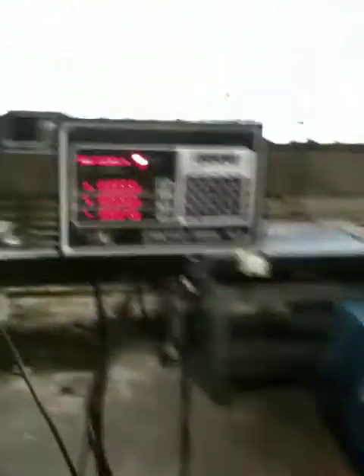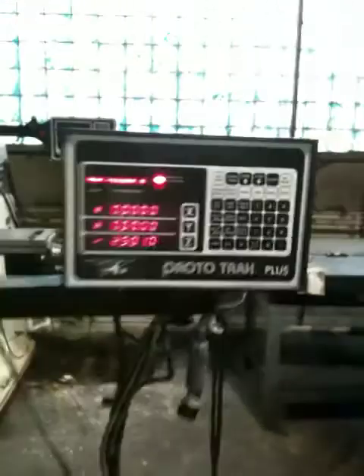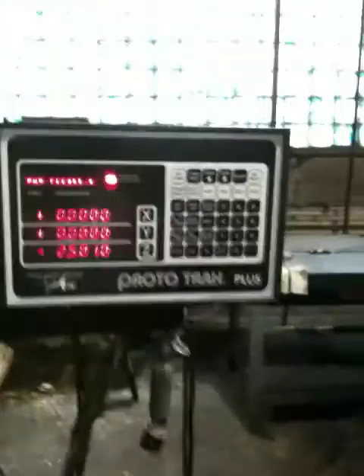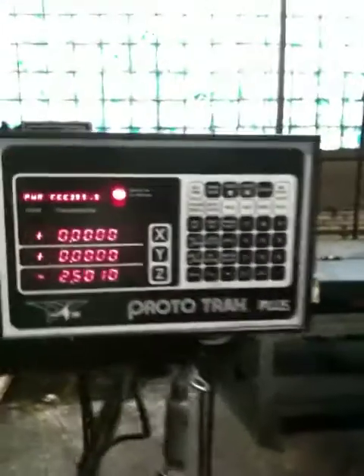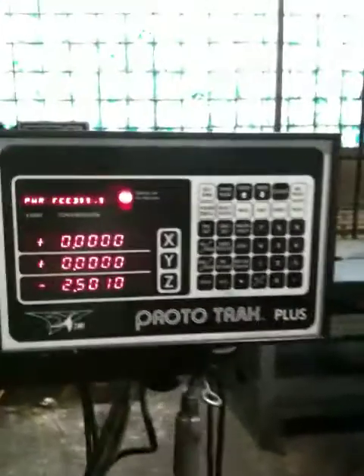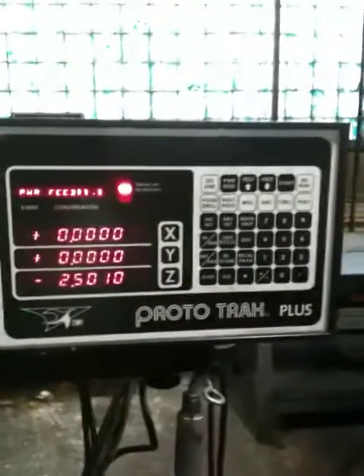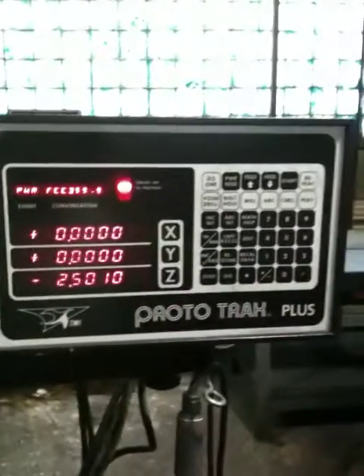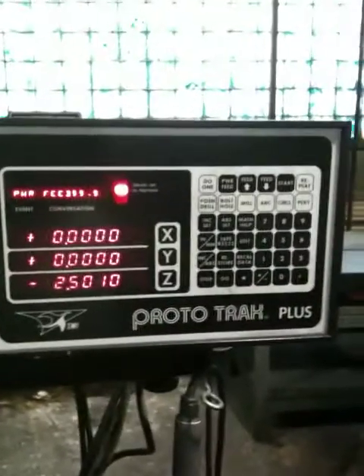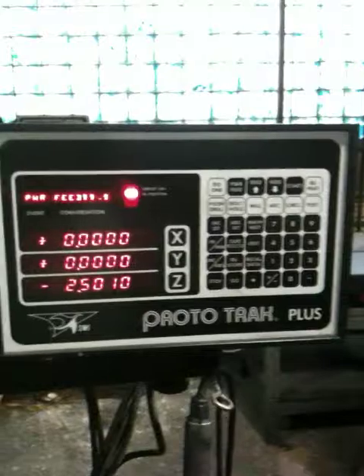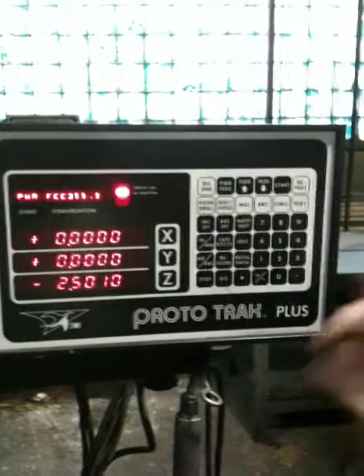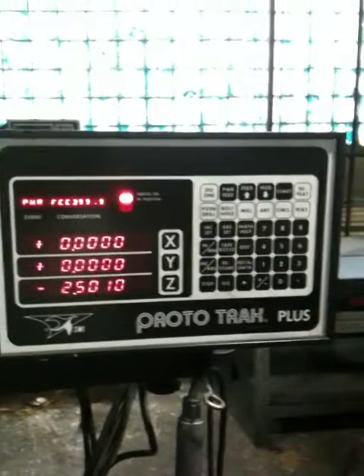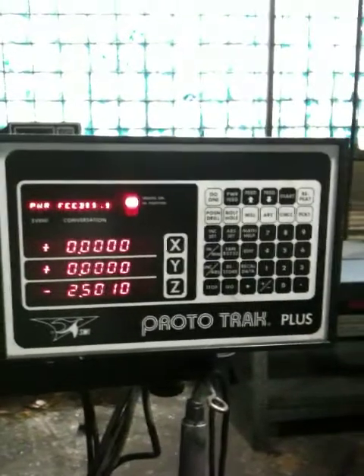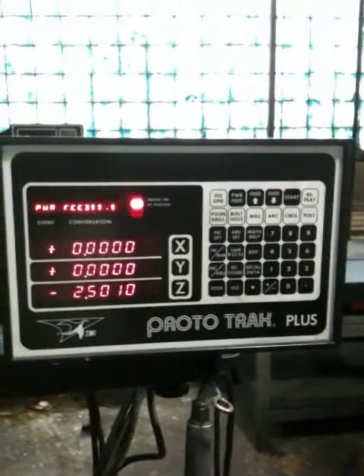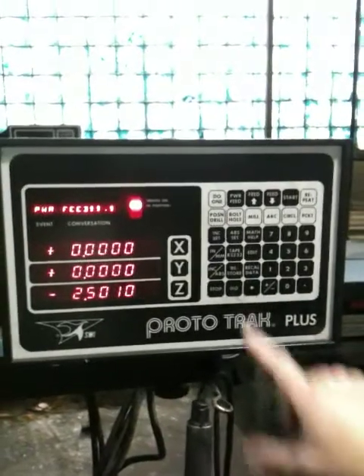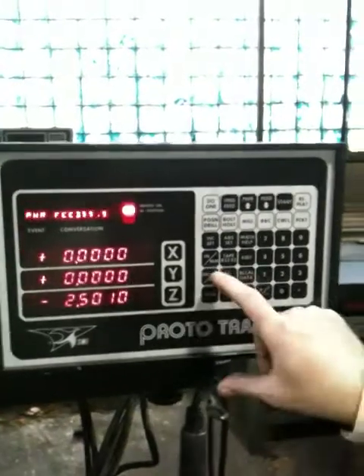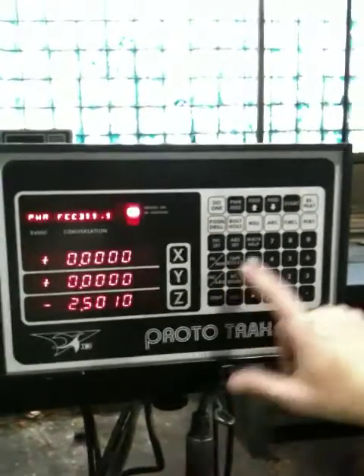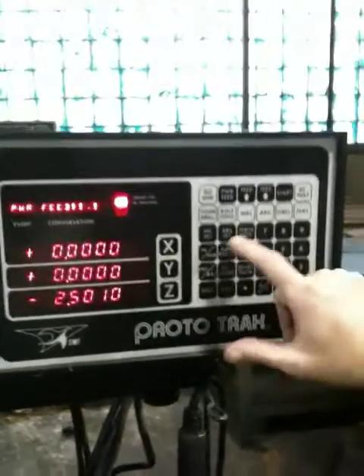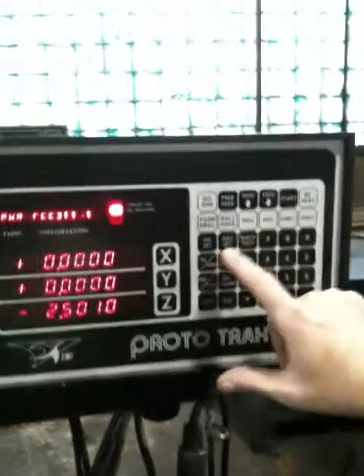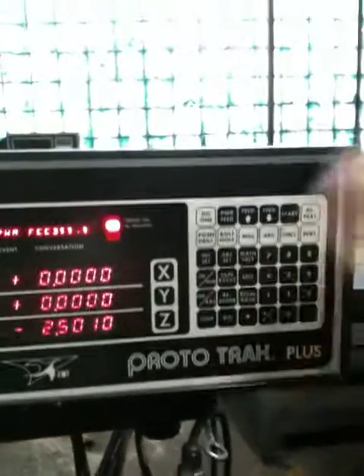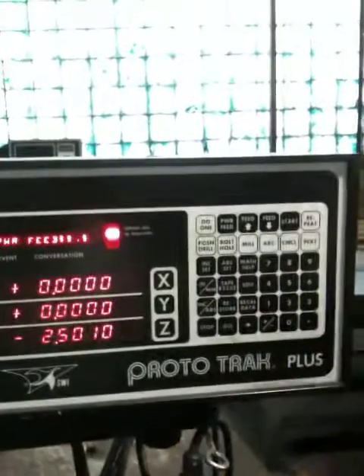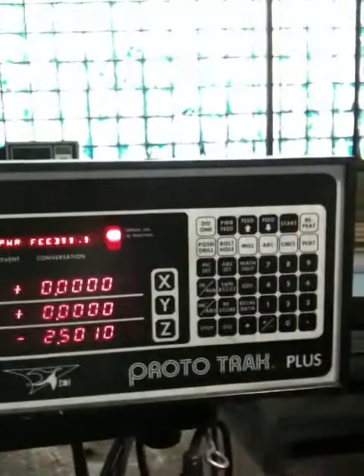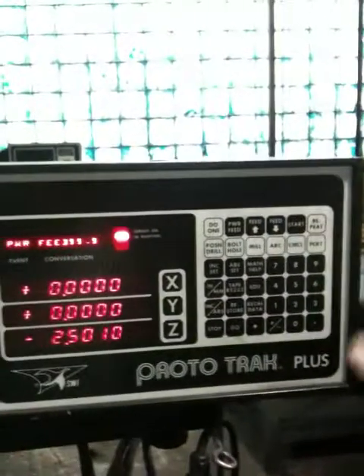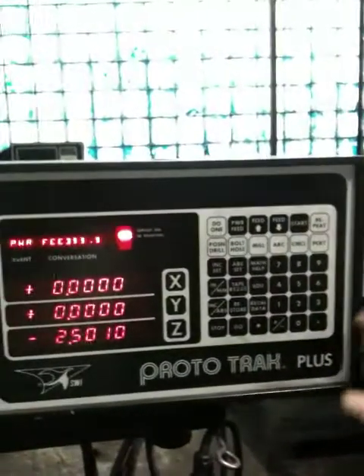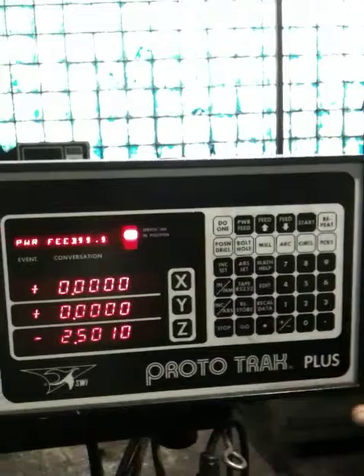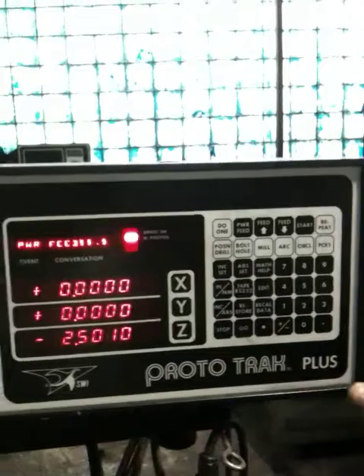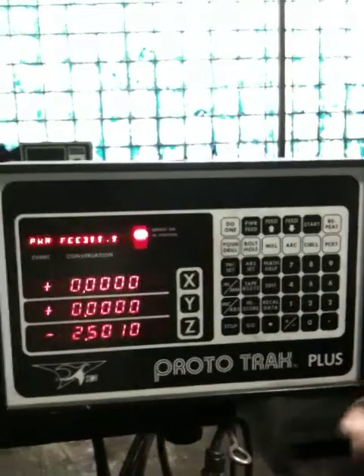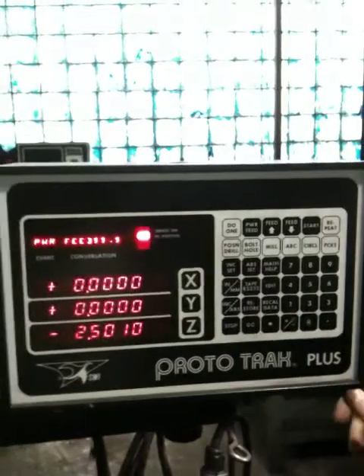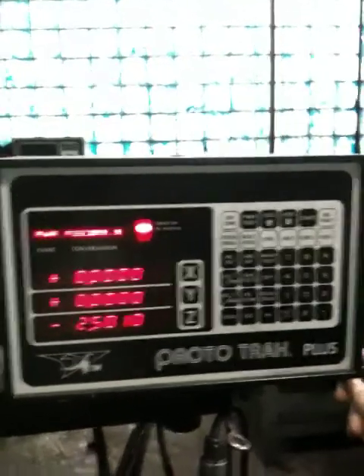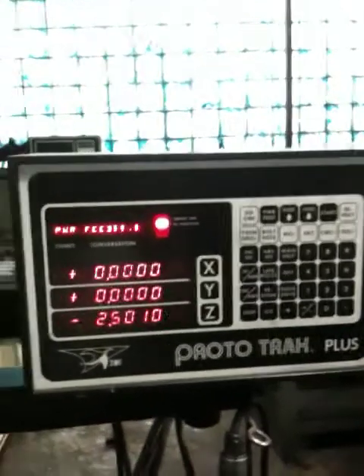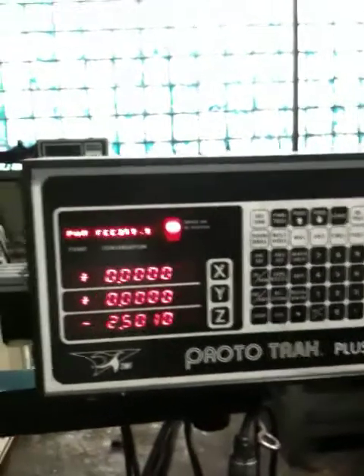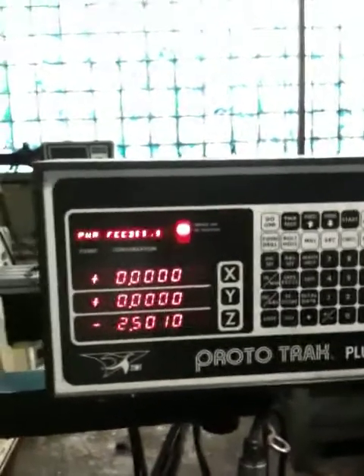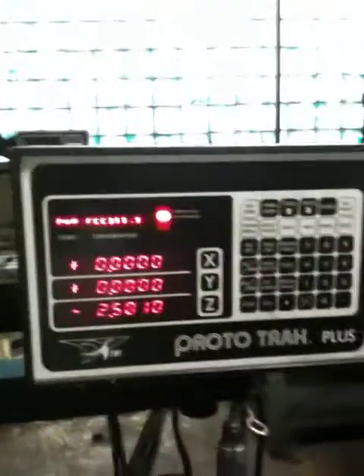That's your control. You can see you also have canned cycles in there: arc, mill, circle, pocket, bolt hole, position drill.